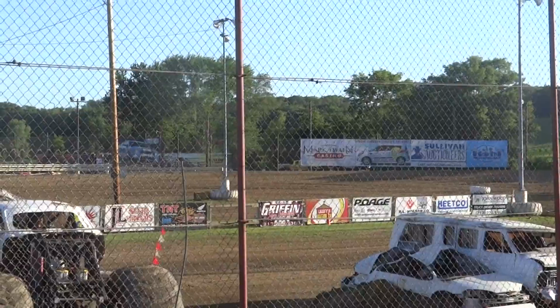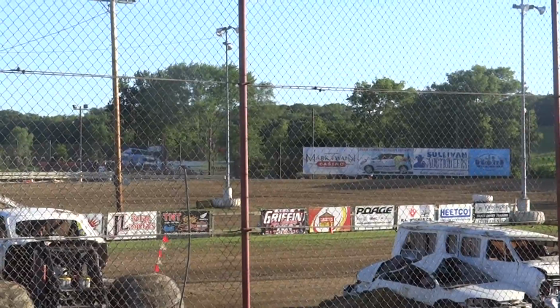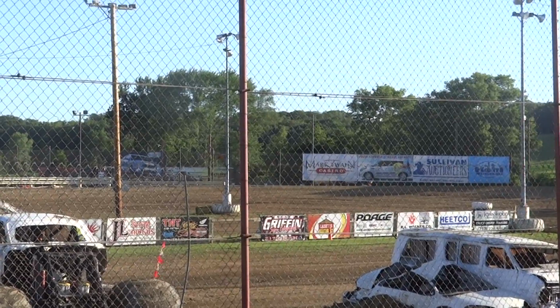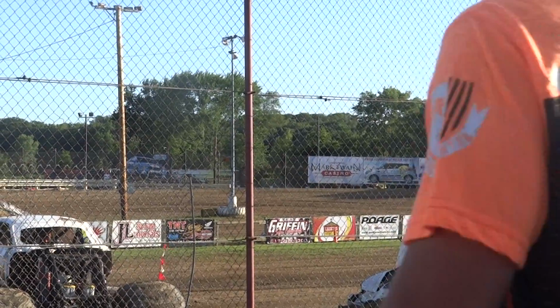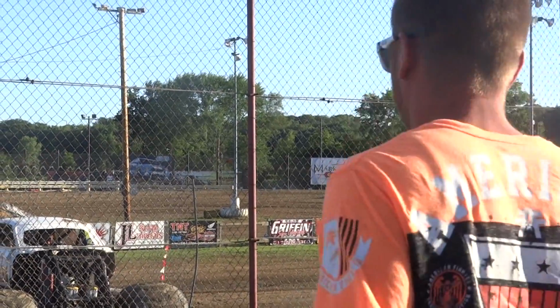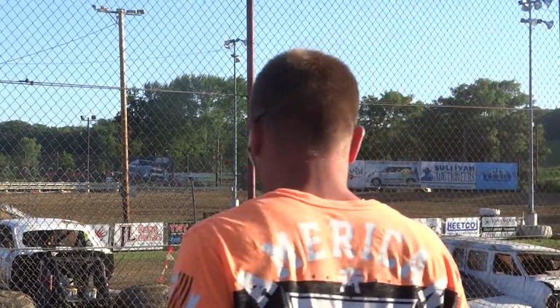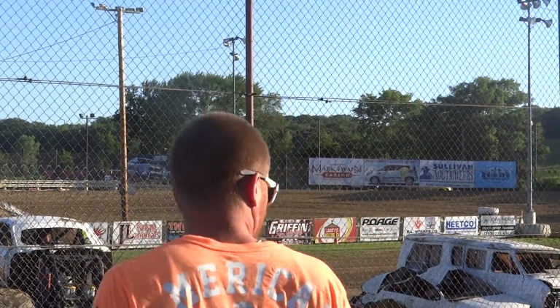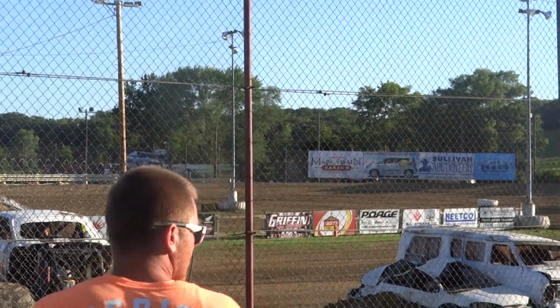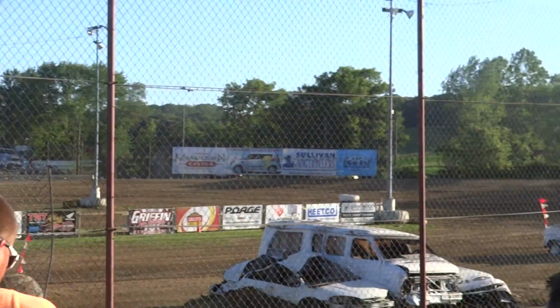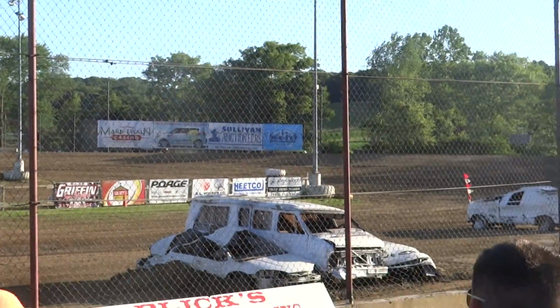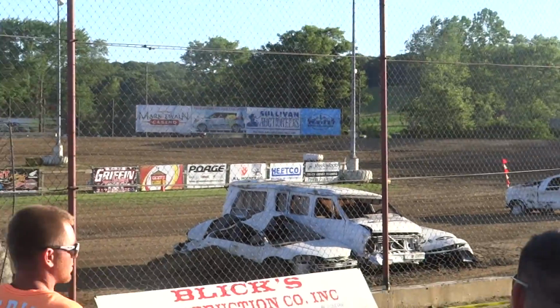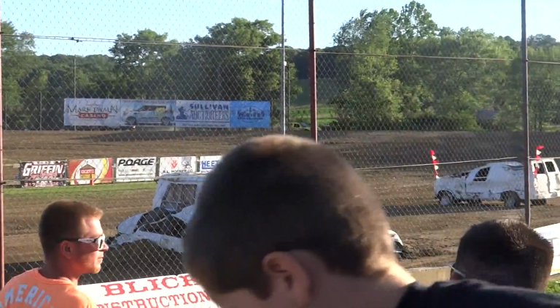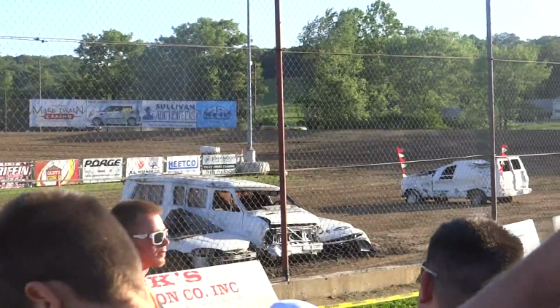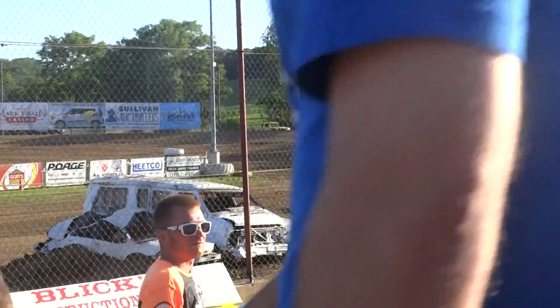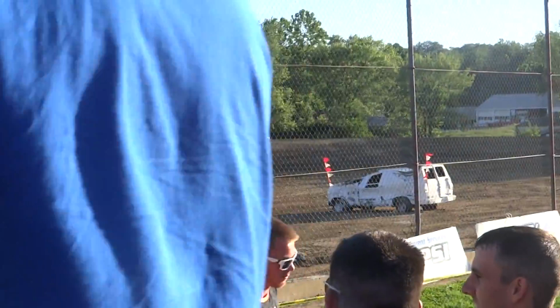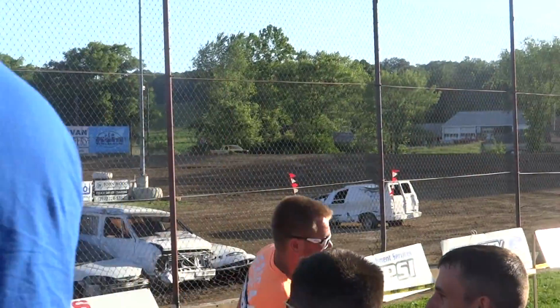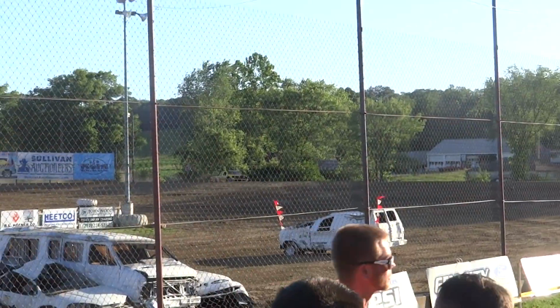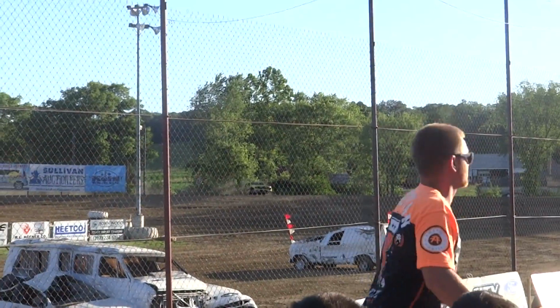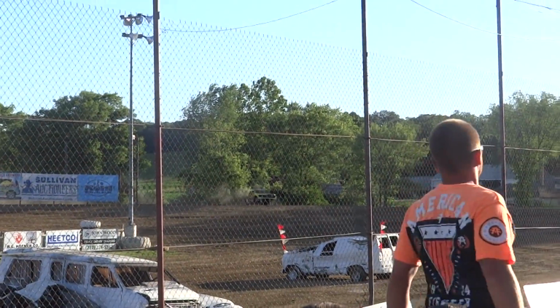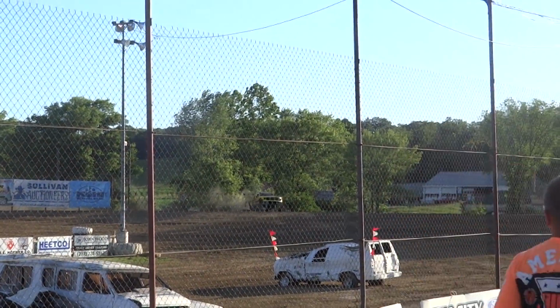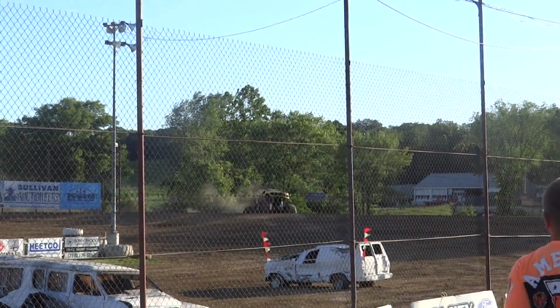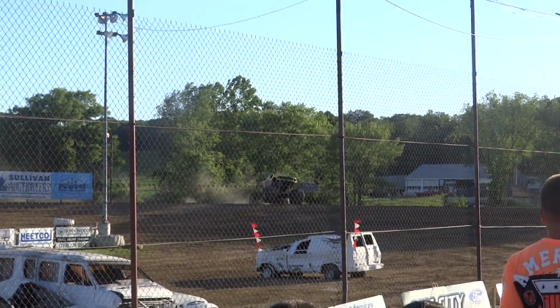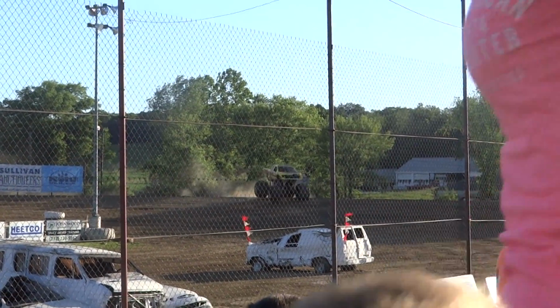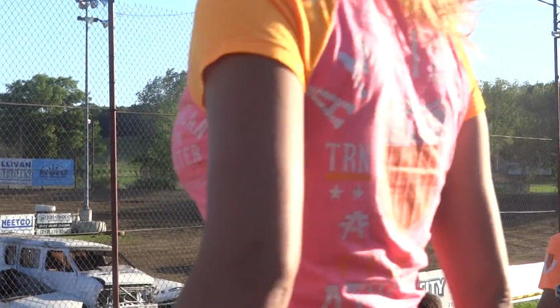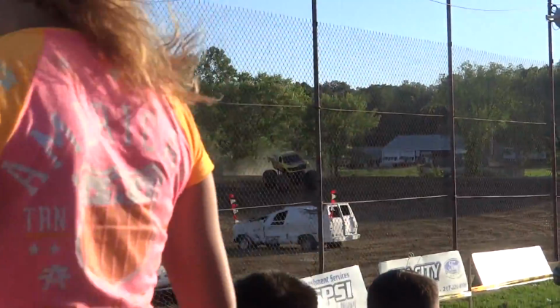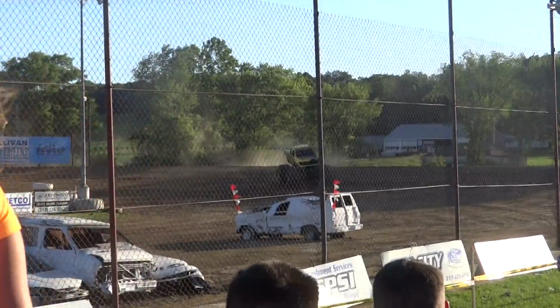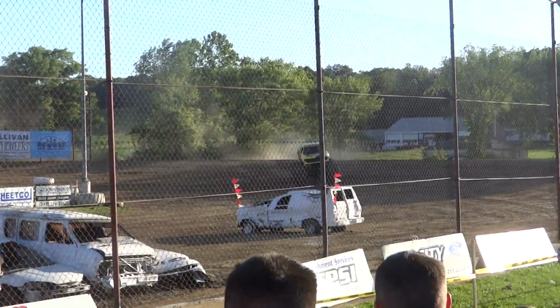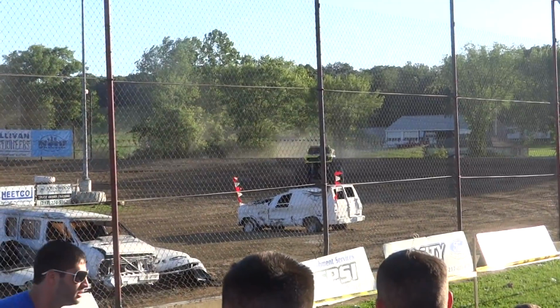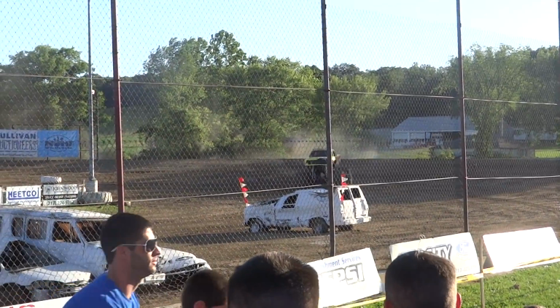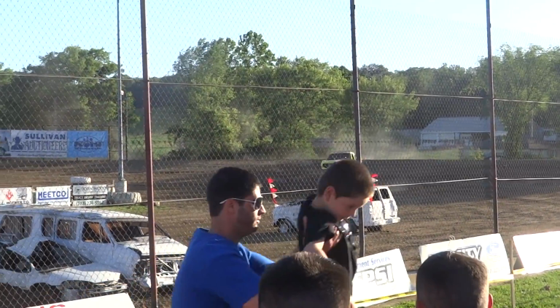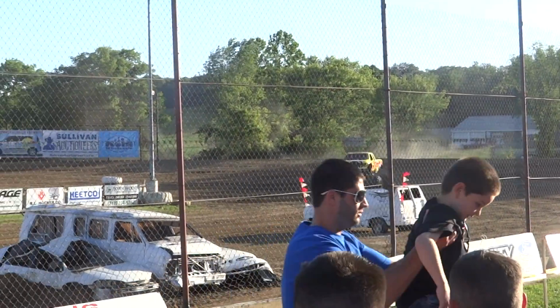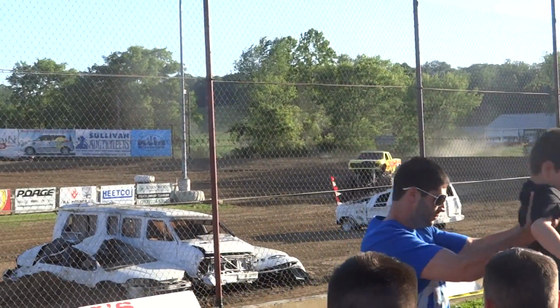But here comes our next truck of the night. It's big, it's yellow, it's definitely going to make a presence. You are going to know this truck when you see it. Look, getting some air before he even gets on the track for real.